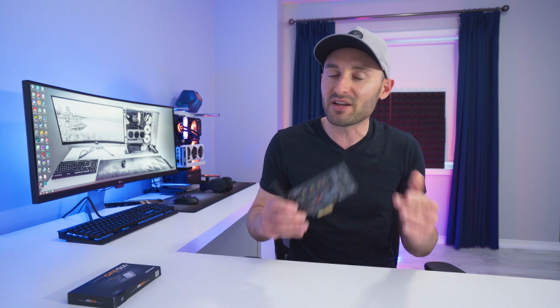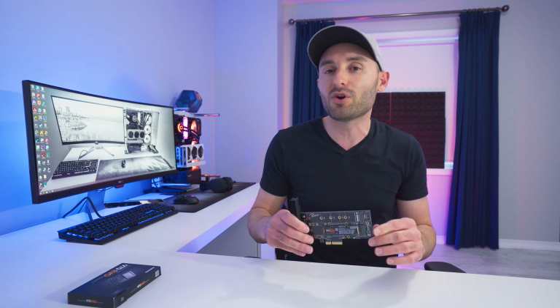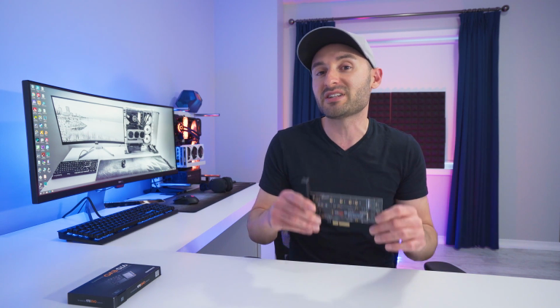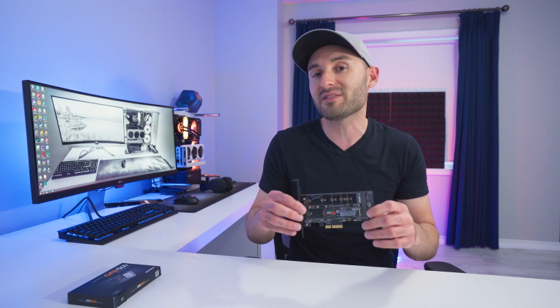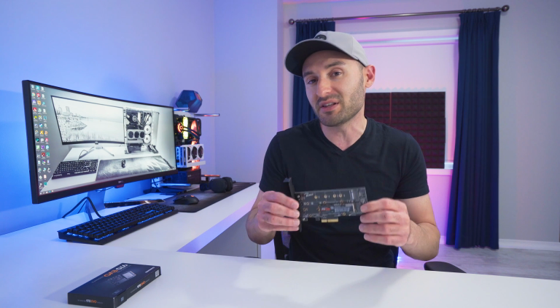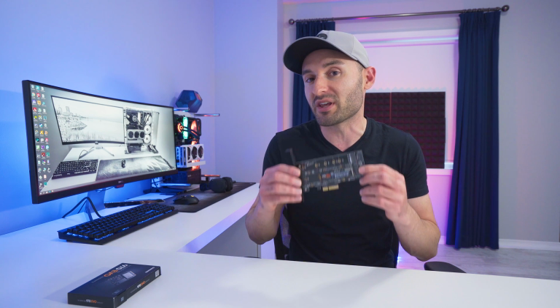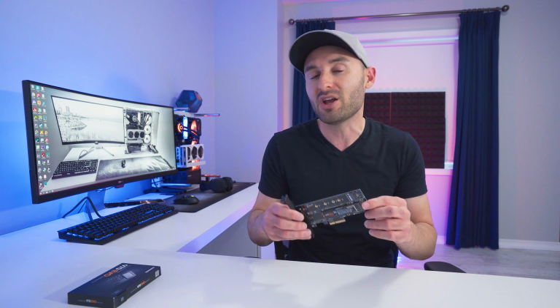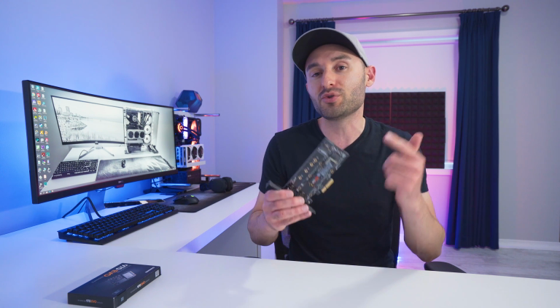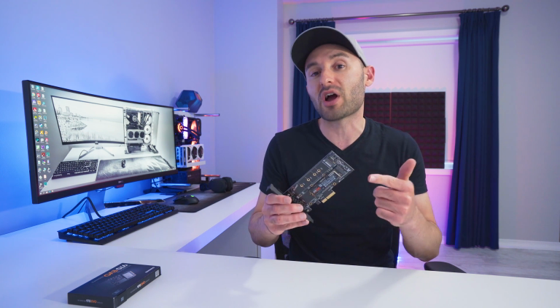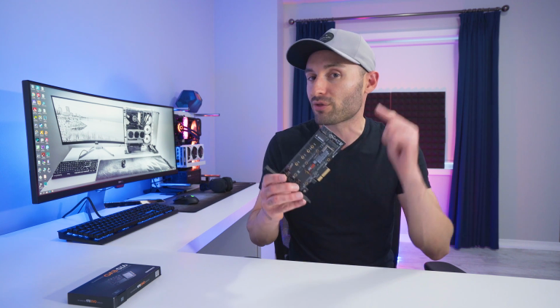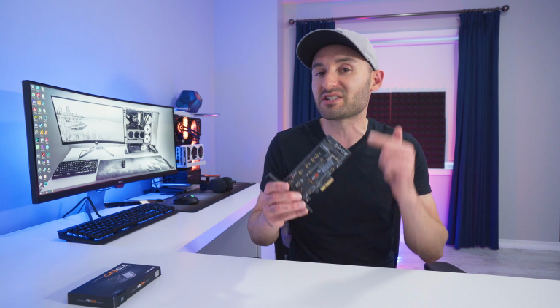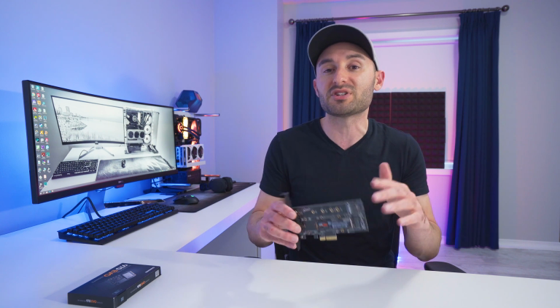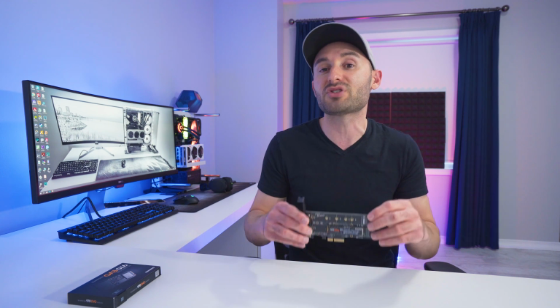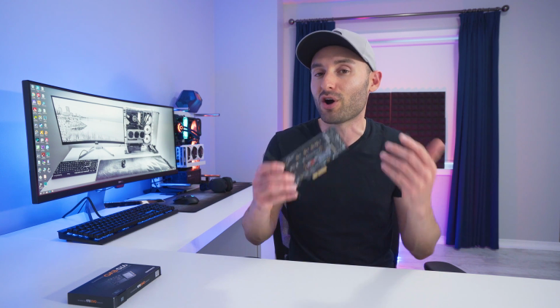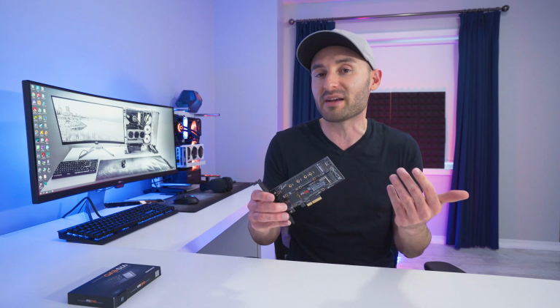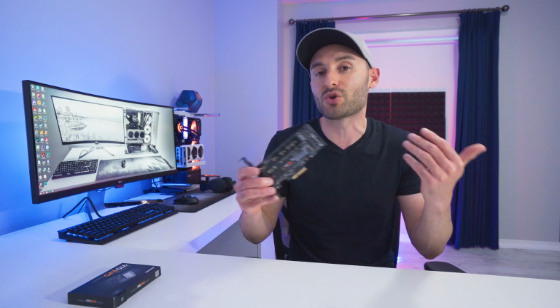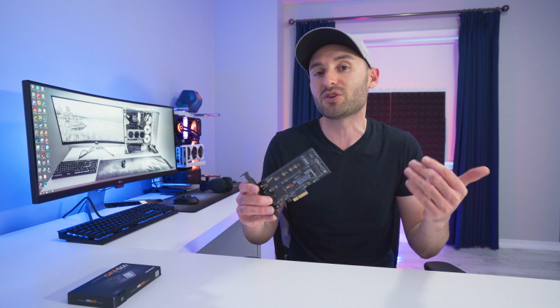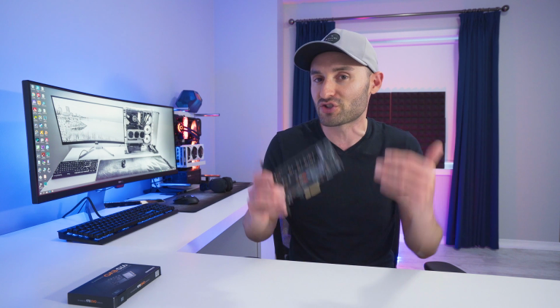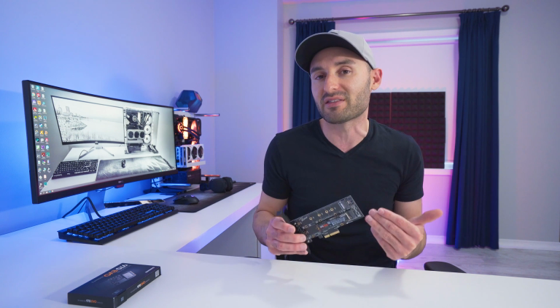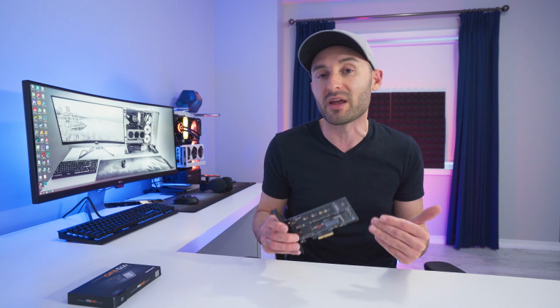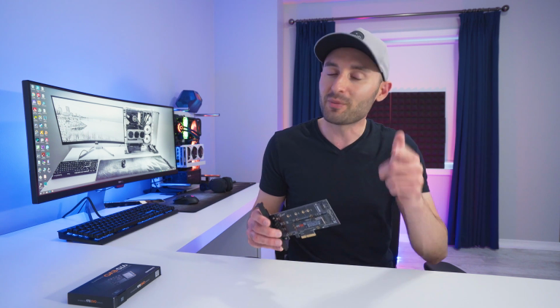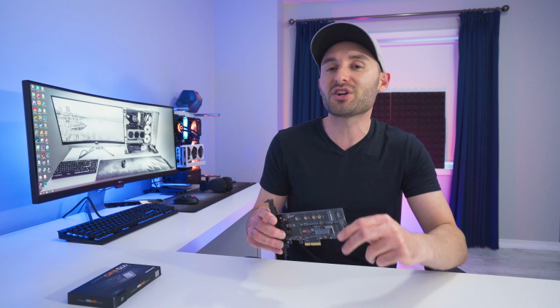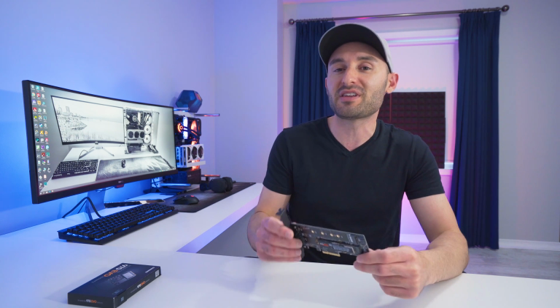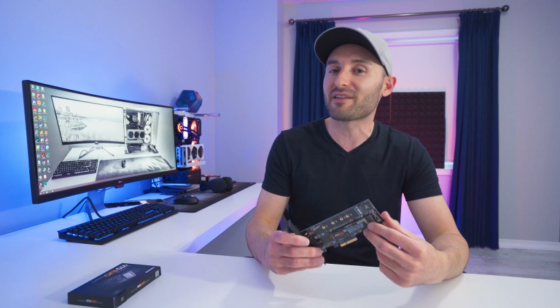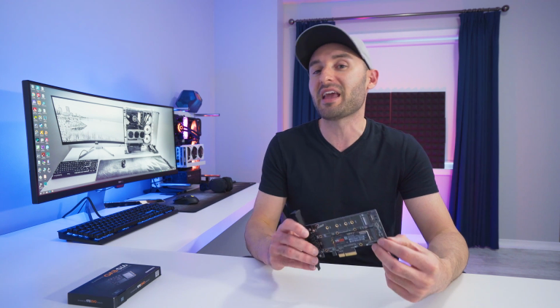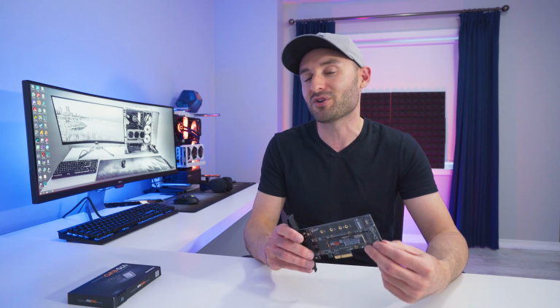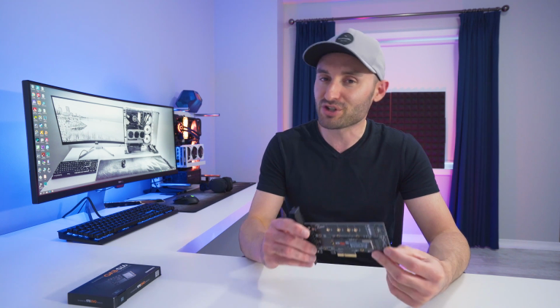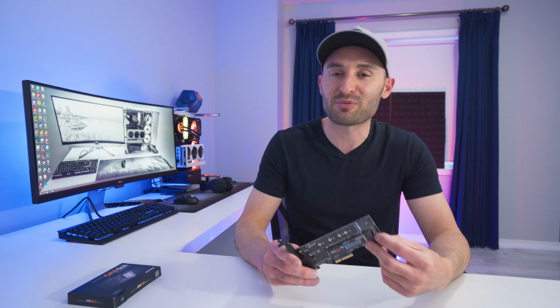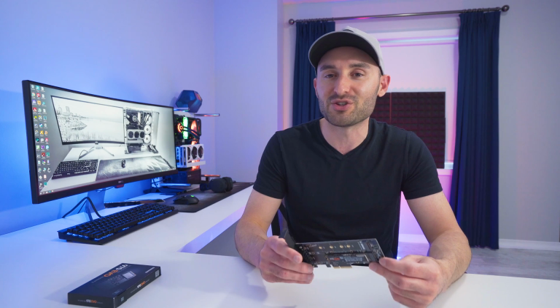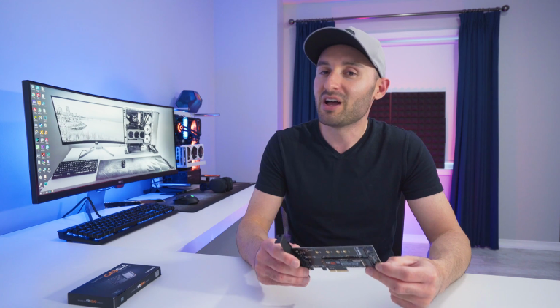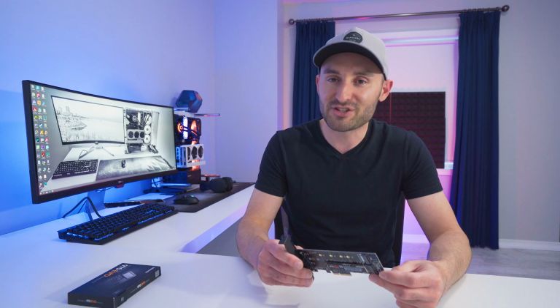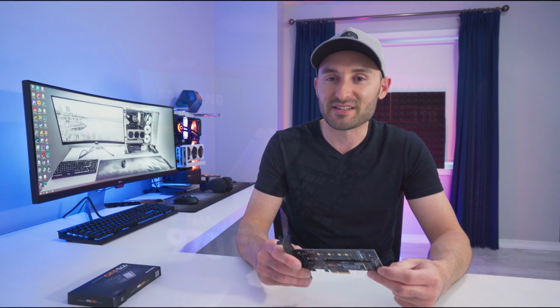At the end of the video we're going to take a look at the speeds that we can get while using the drives through the adapter, to see if there's any compromises associated with installing it that way. So make sure you stick around to the end because I think the answer just might surprise you. Let's do this.